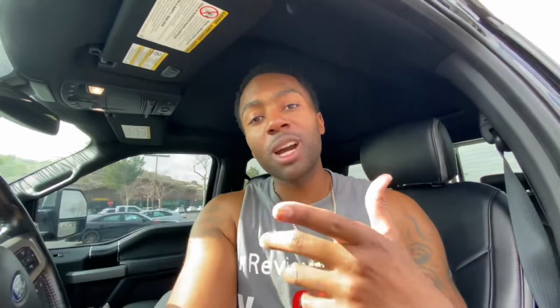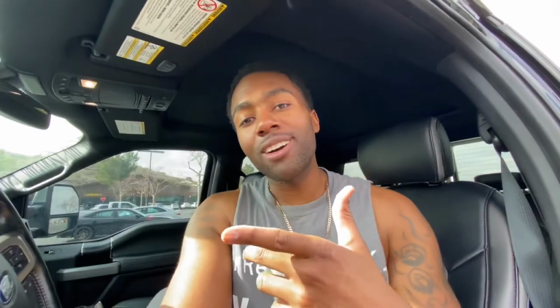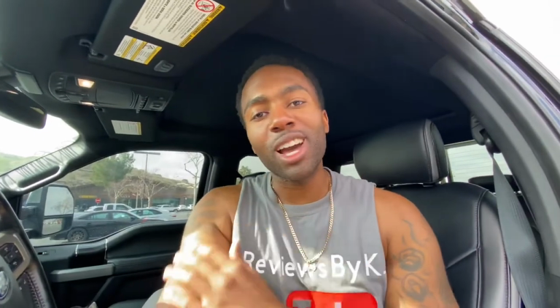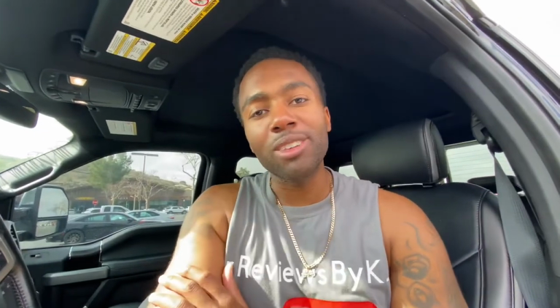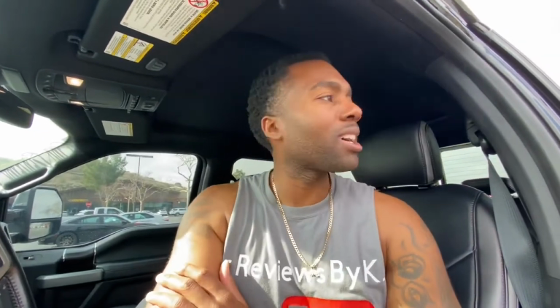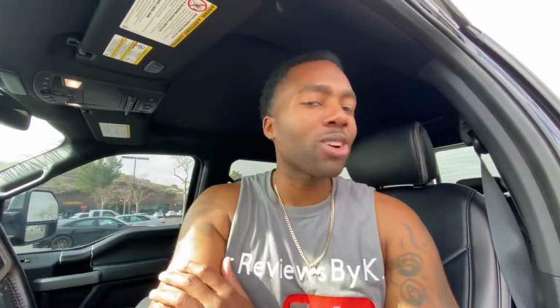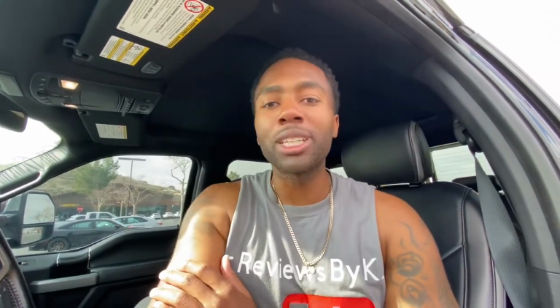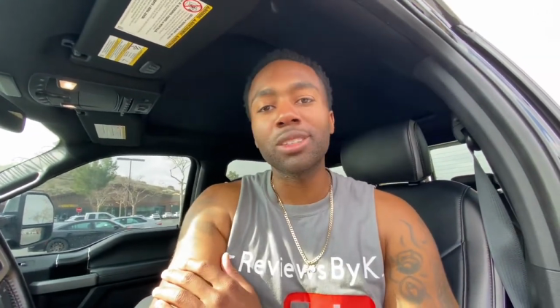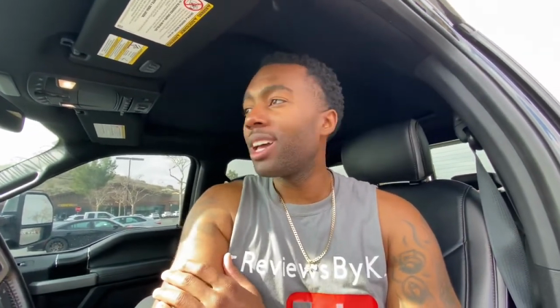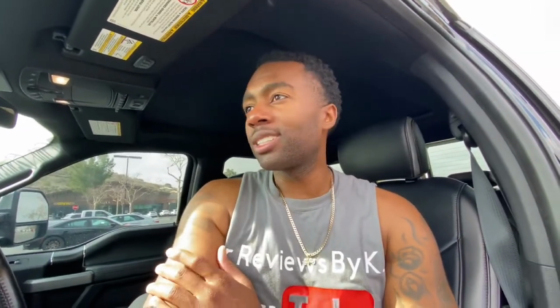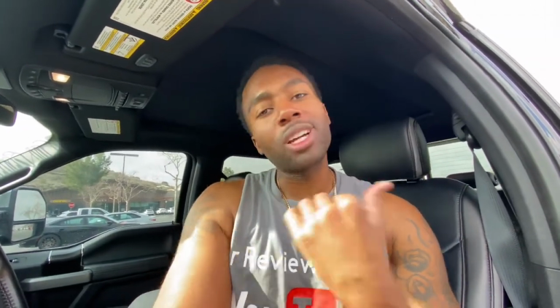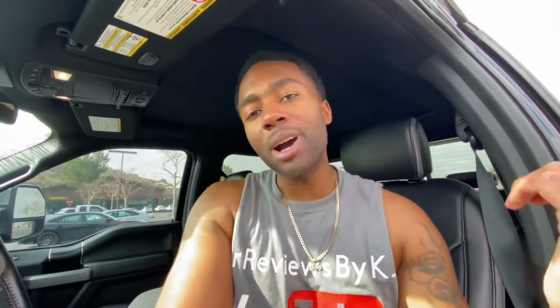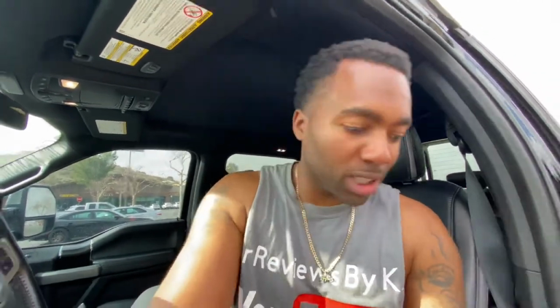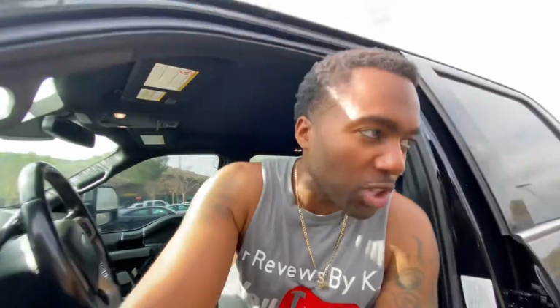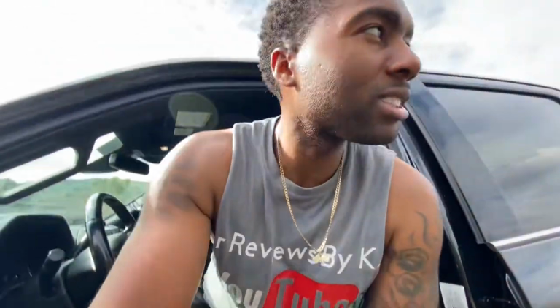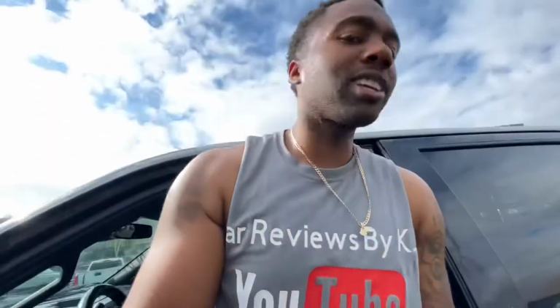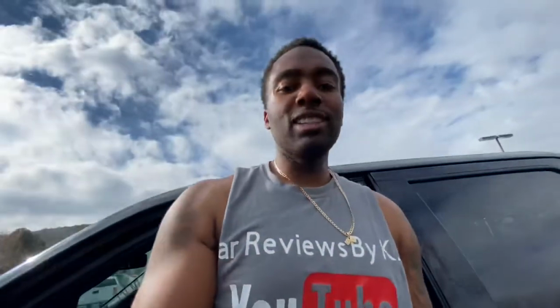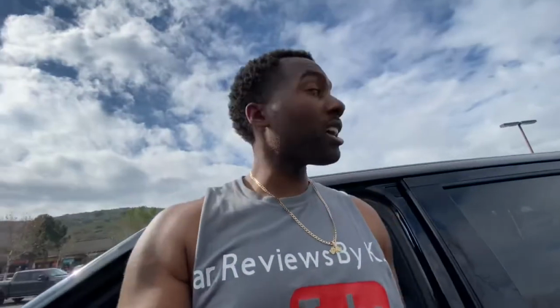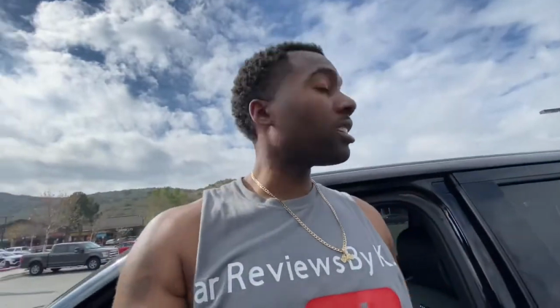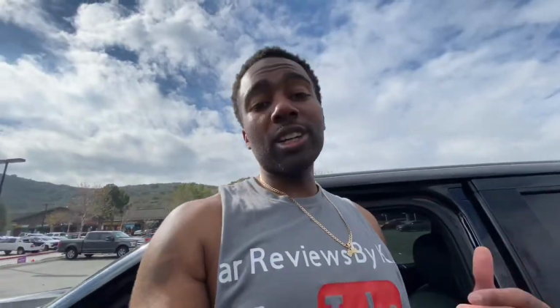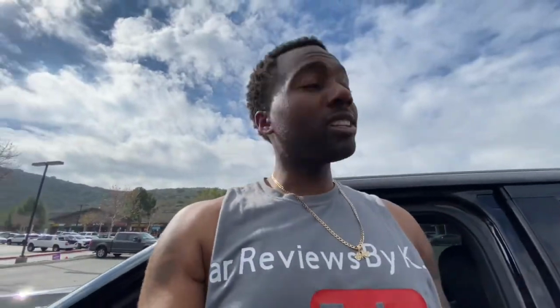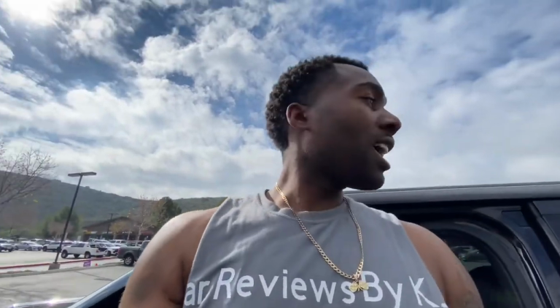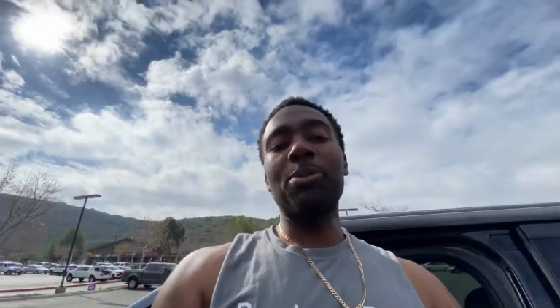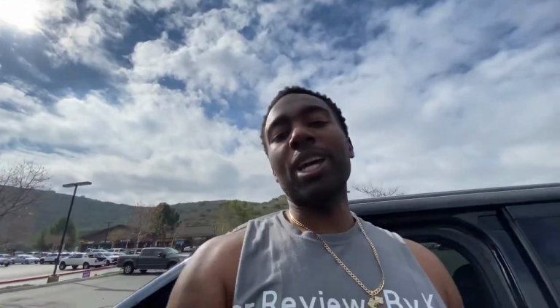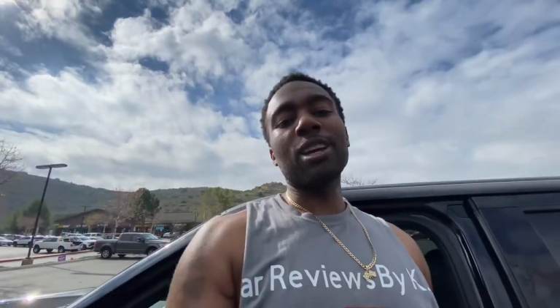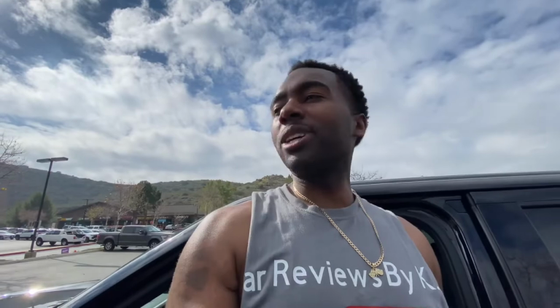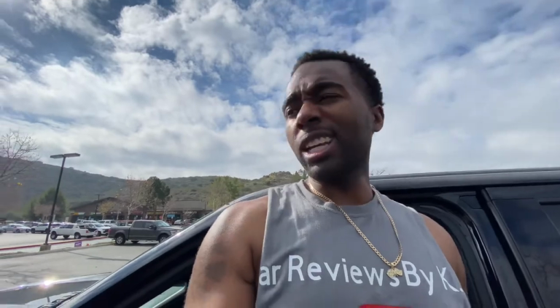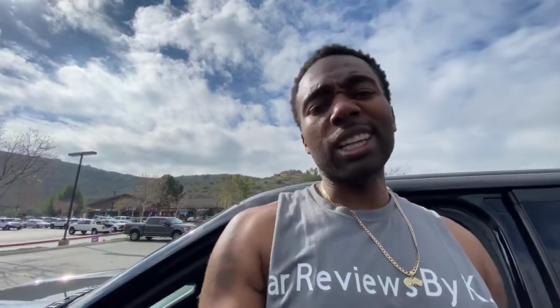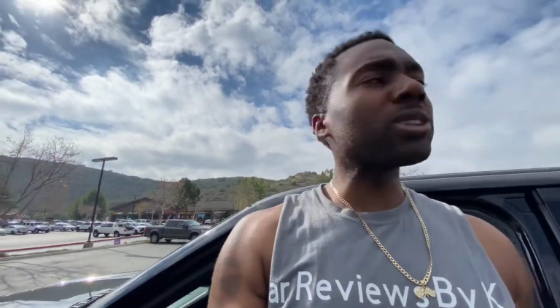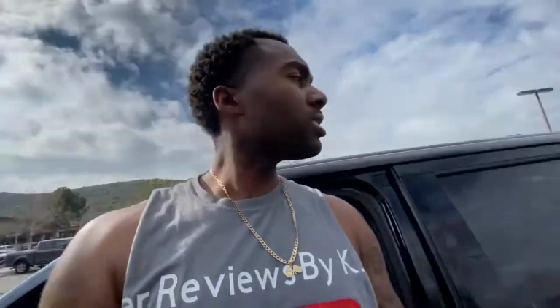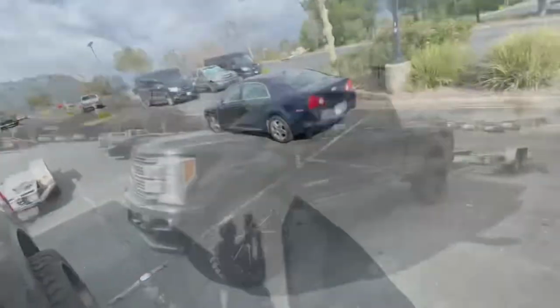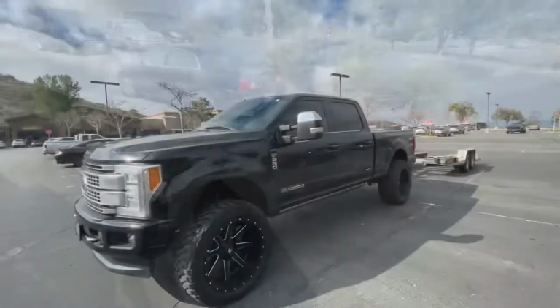I want to come to y'all and tell y'all about the first time I towed with my truck — my experience with U-Haul and stuff like that, just in case any of y'all are interested. I thought it would be like playing Grand Theft Auto, but it's nothing like that. Let's hop into it.